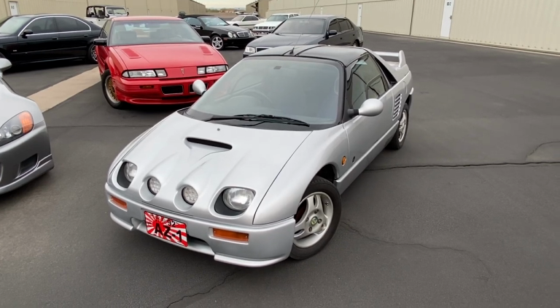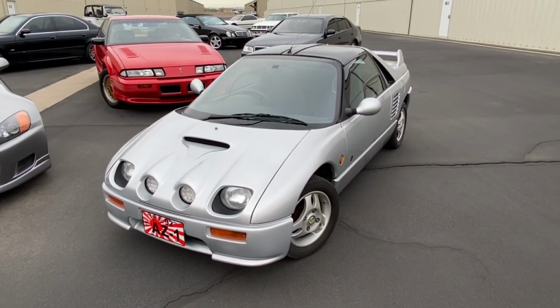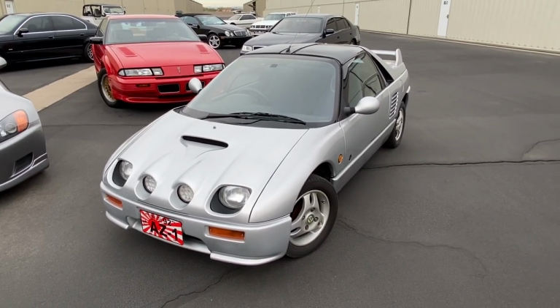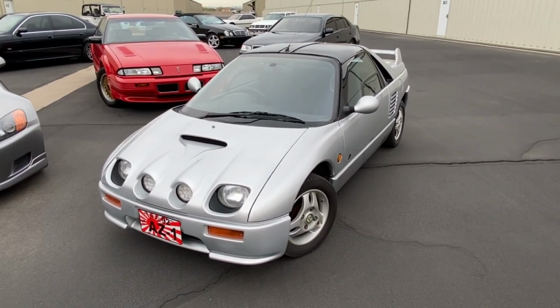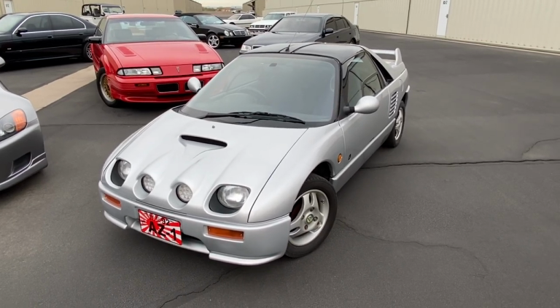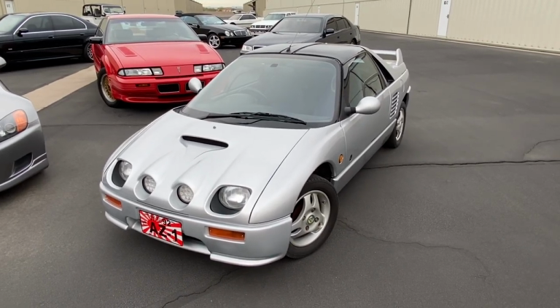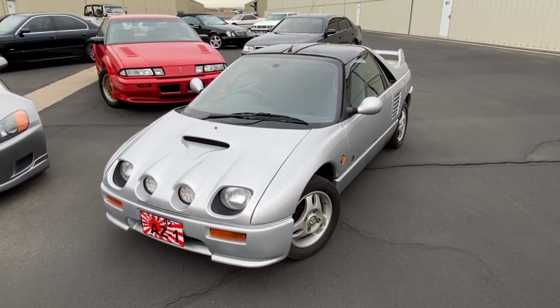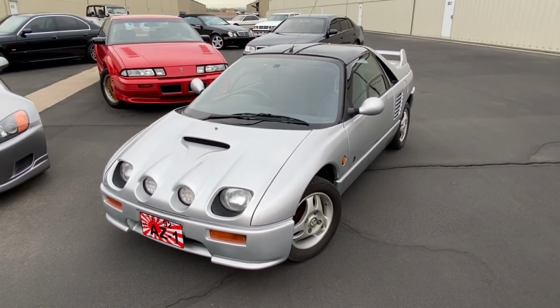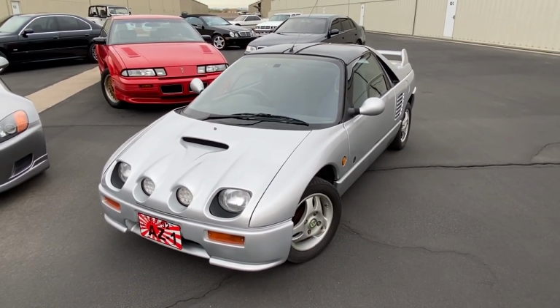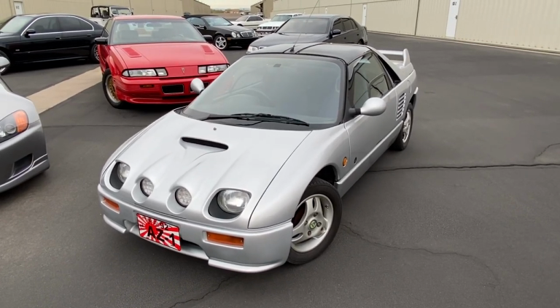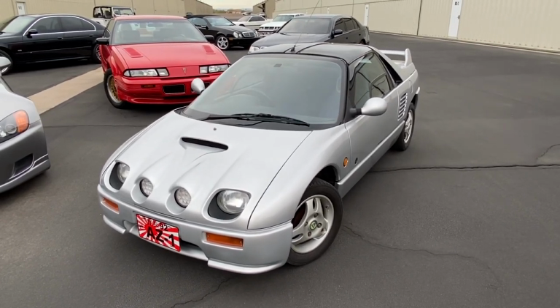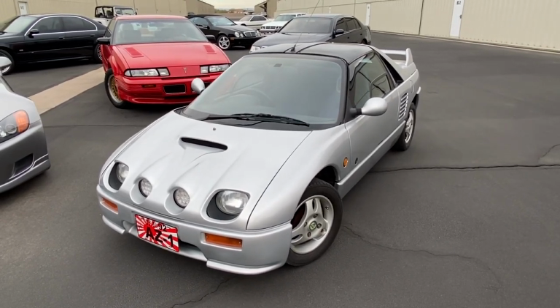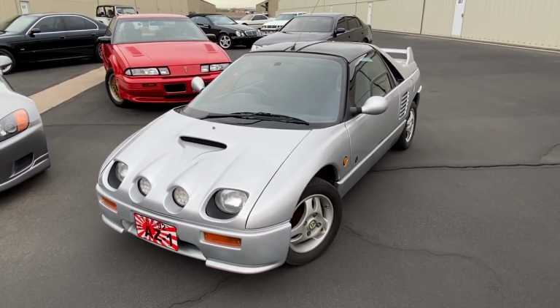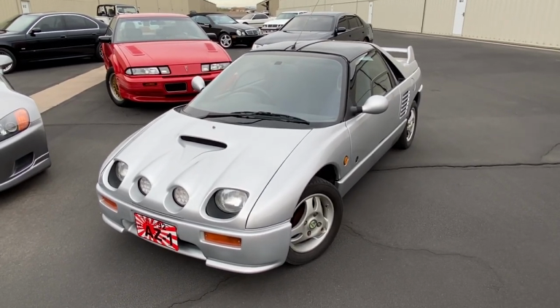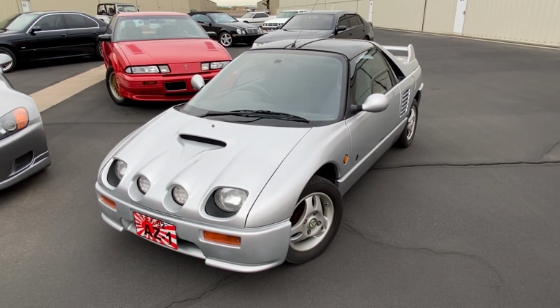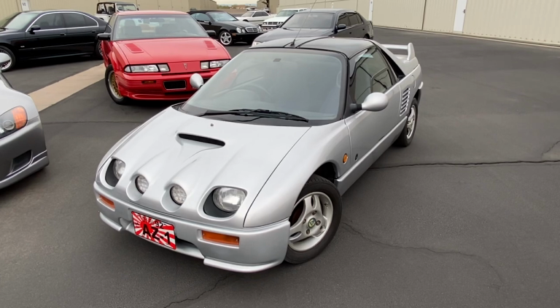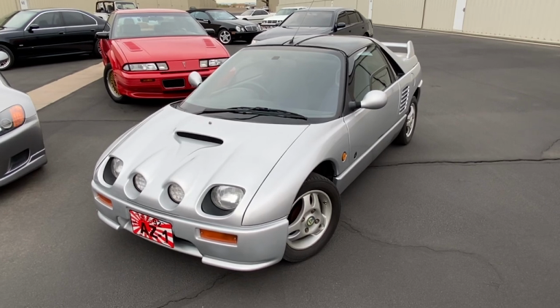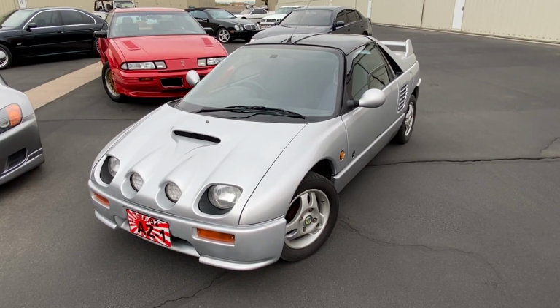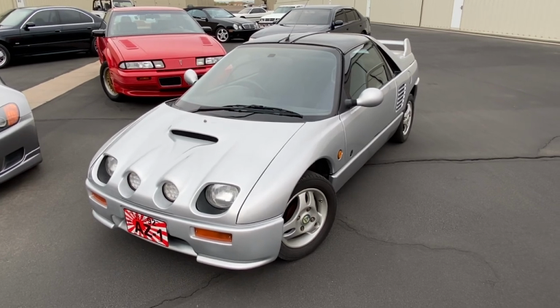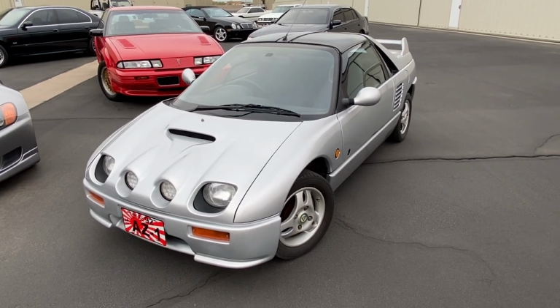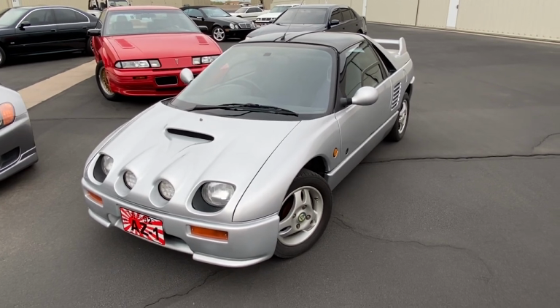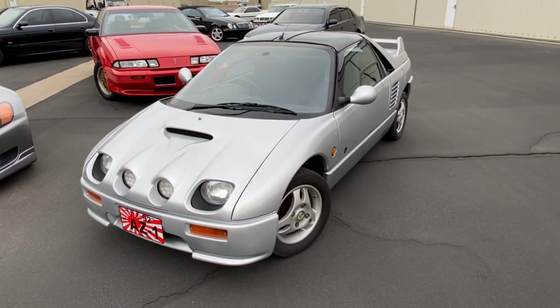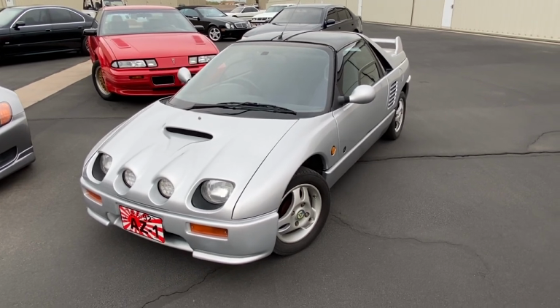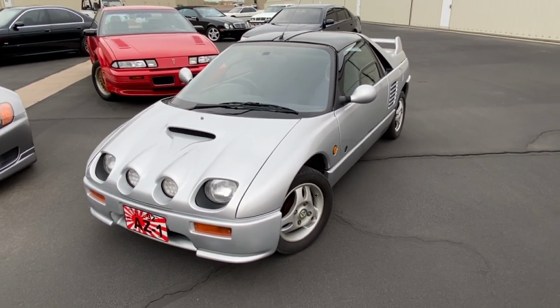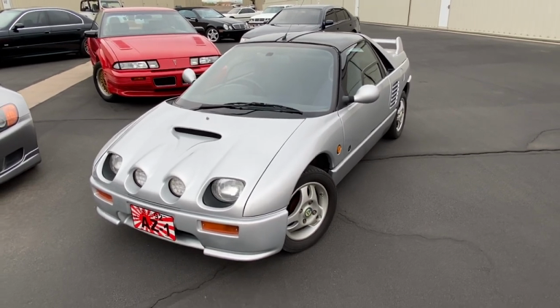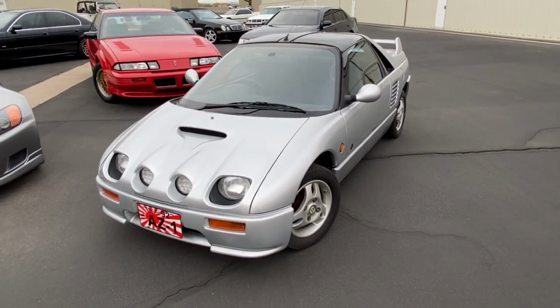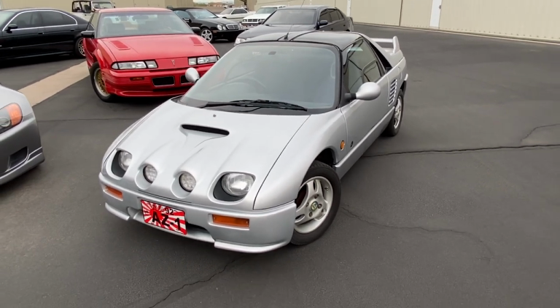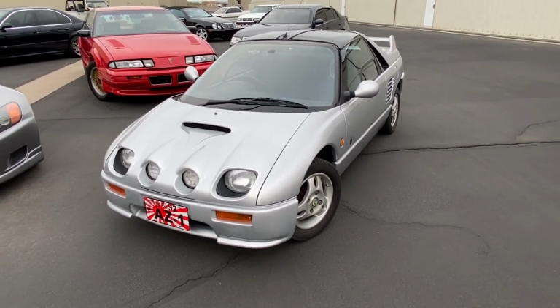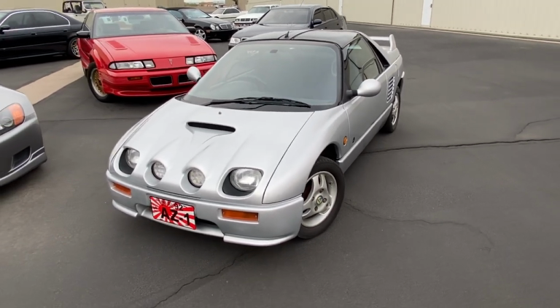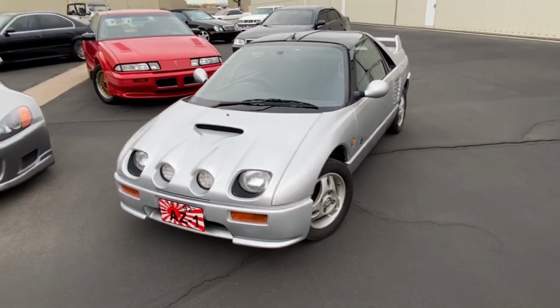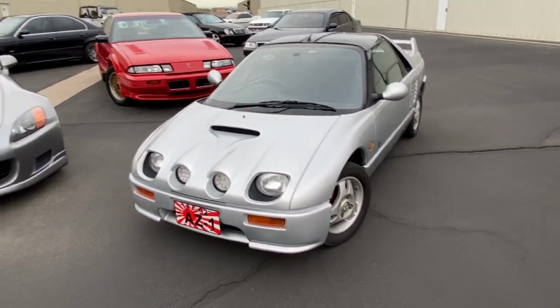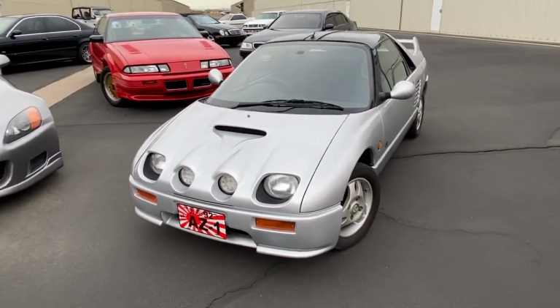Hey guys, this is my 1992 AutoZam AZ-1 that's on Bring a Trailer right now. I'm going to do a quick walk-around video for you.